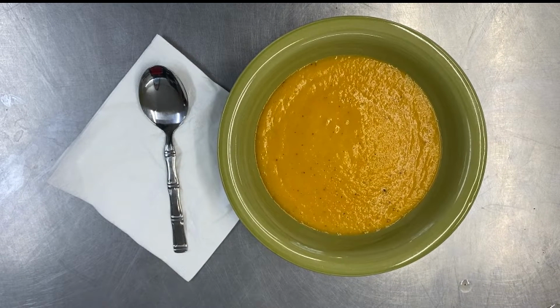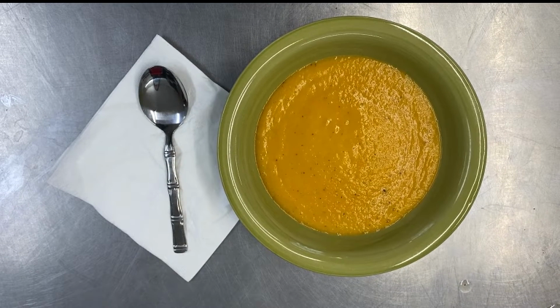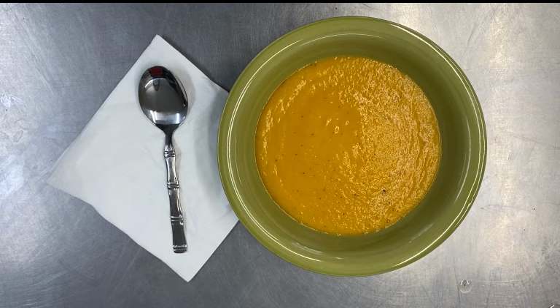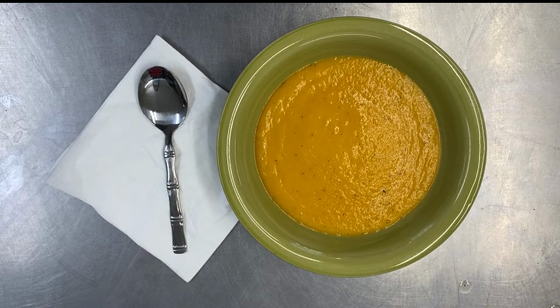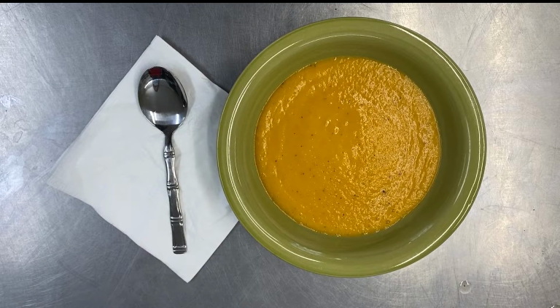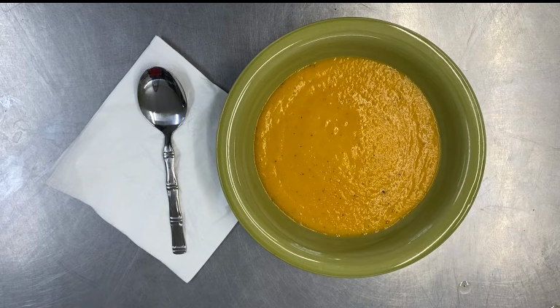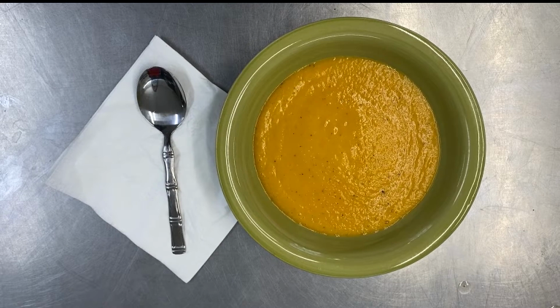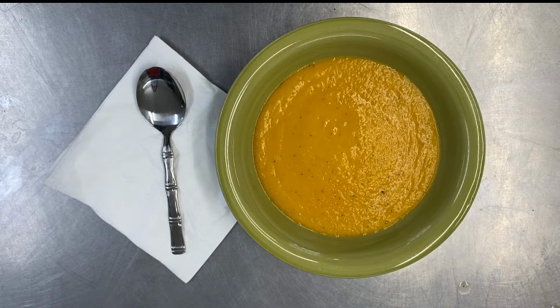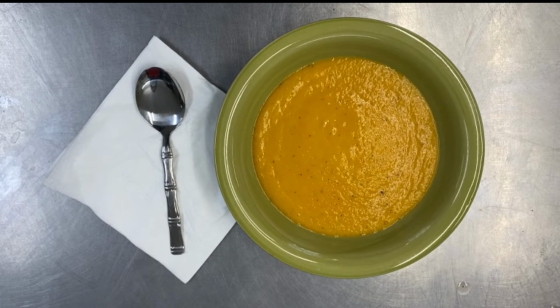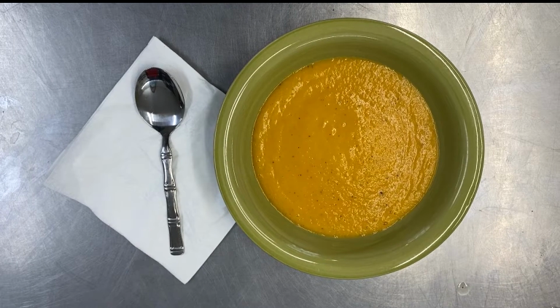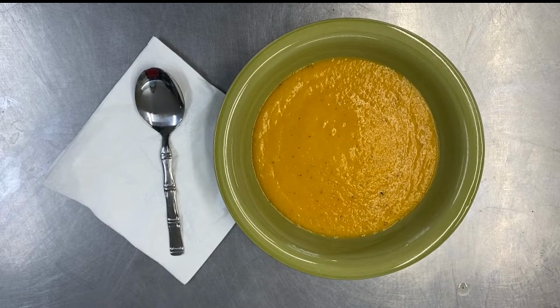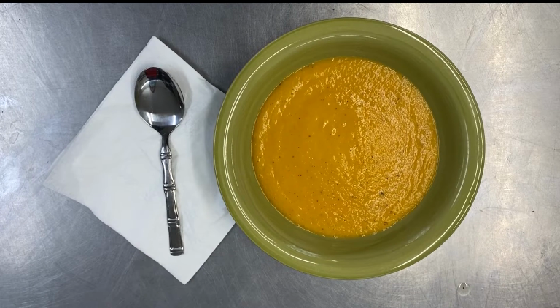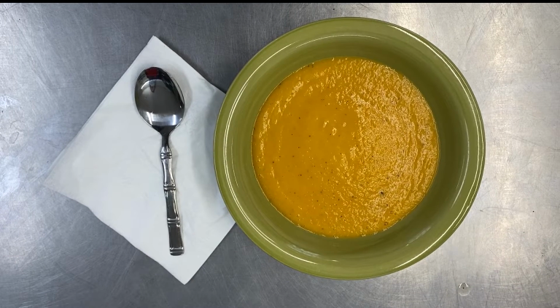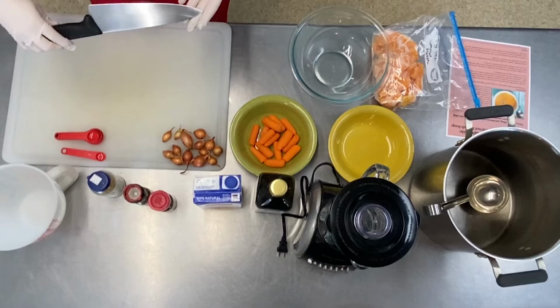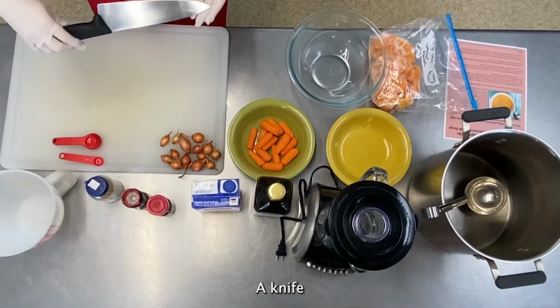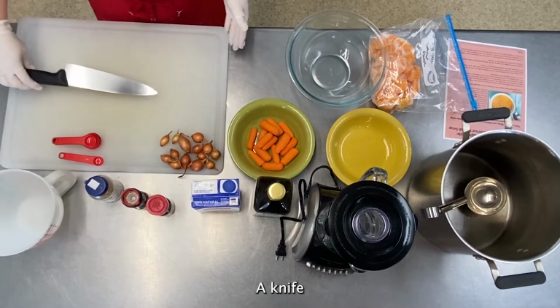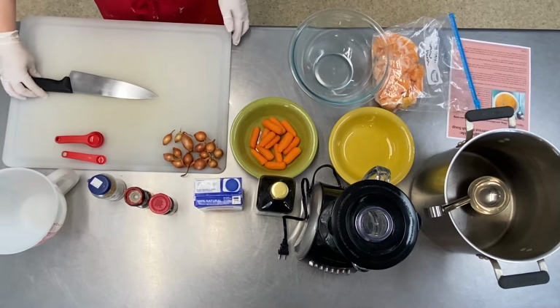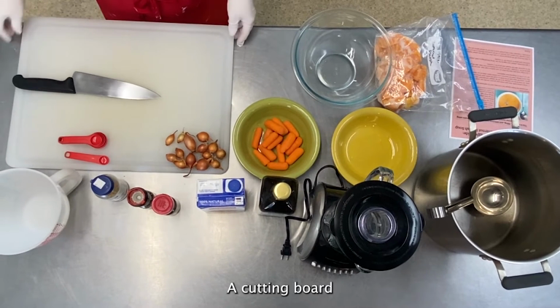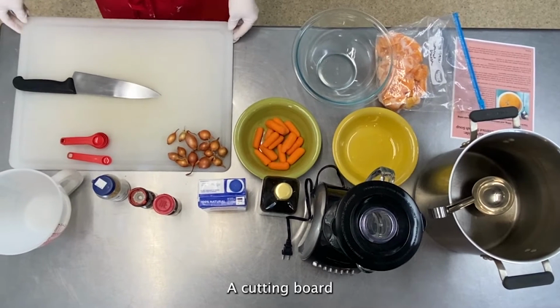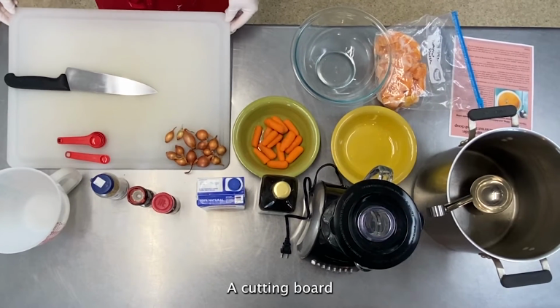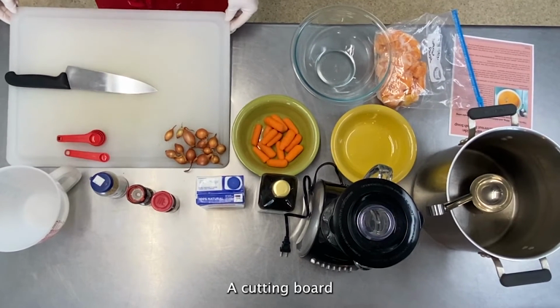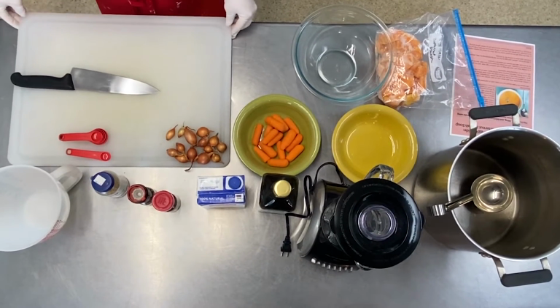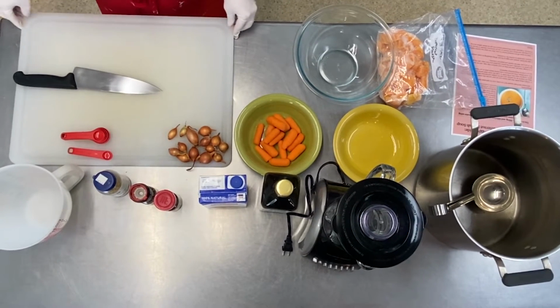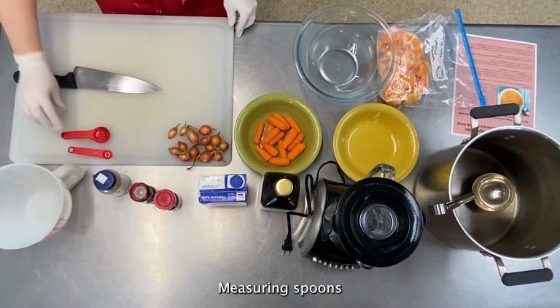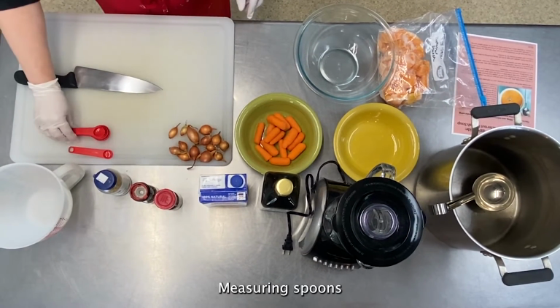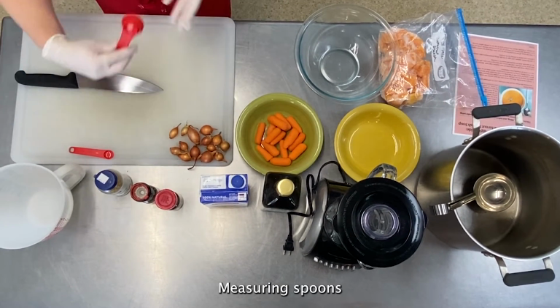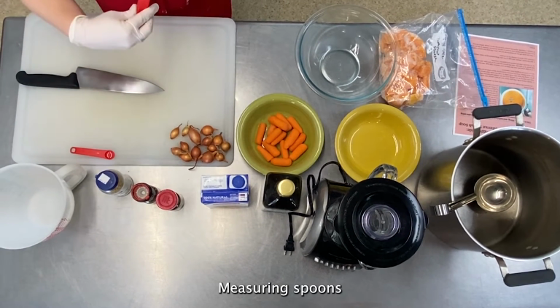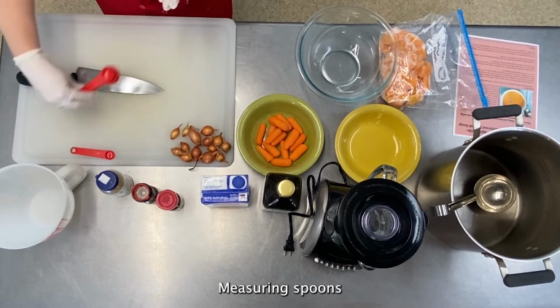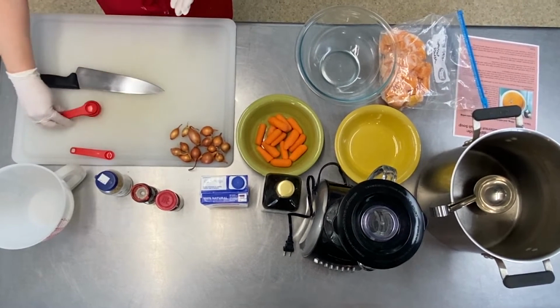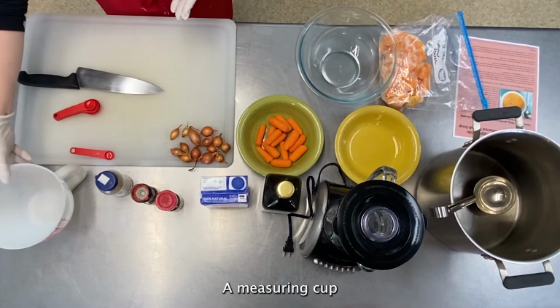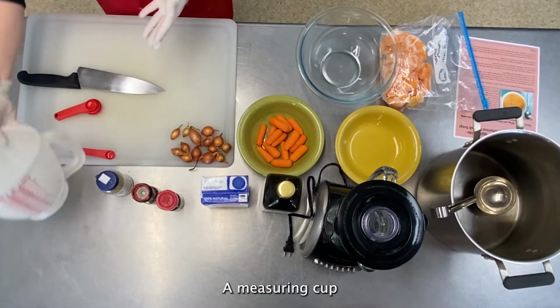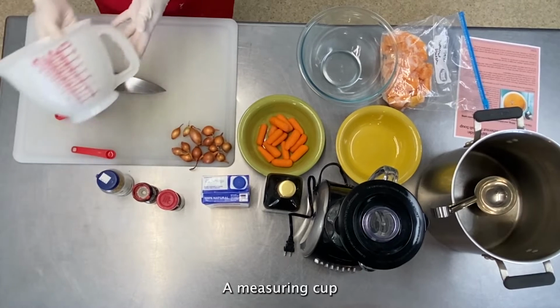The first thing you'll need to do is gather your ingredients and cooking implements: a knife, a cutting board, measuring spoons, and a measuring cup.